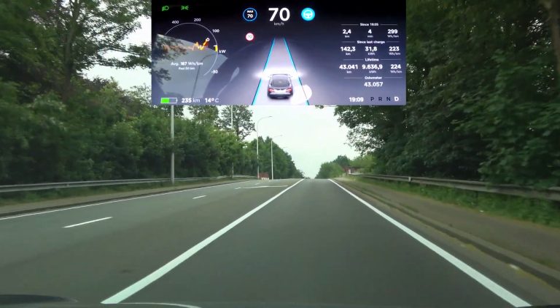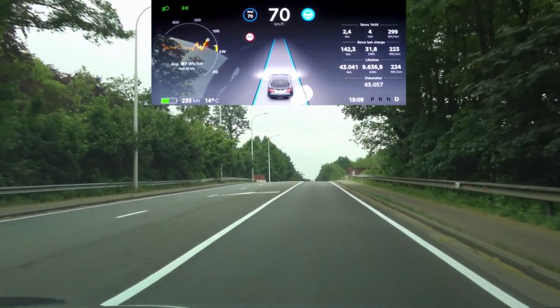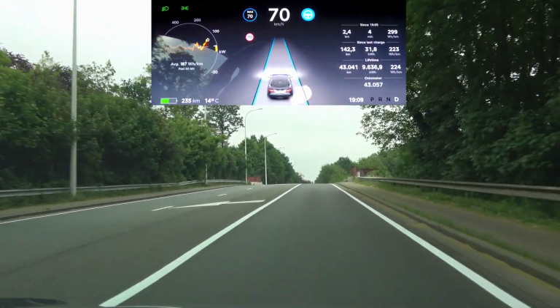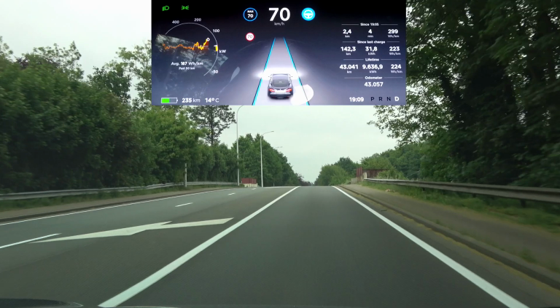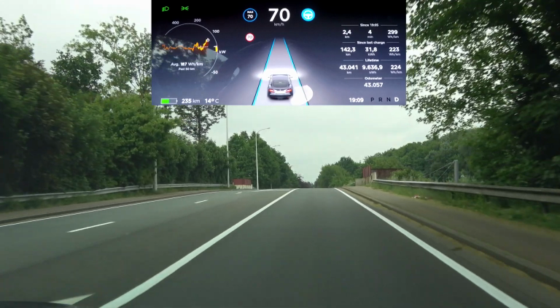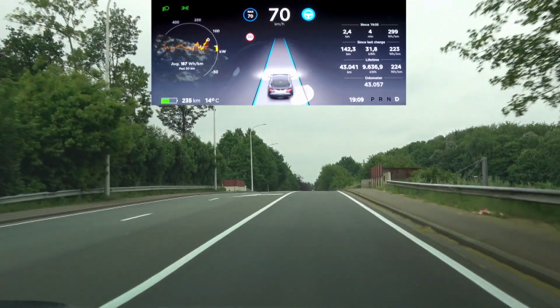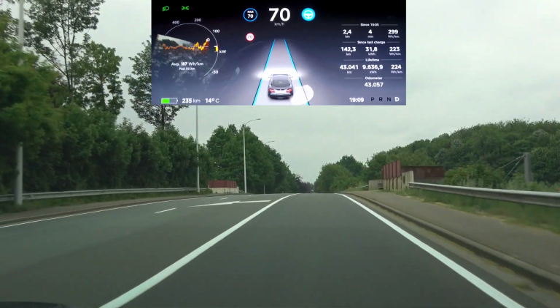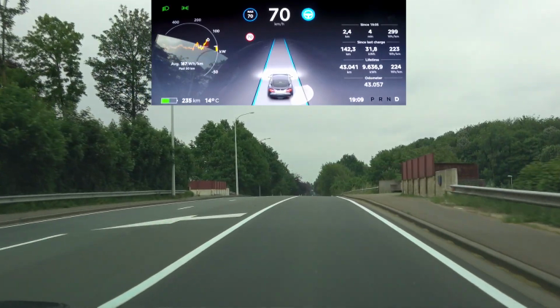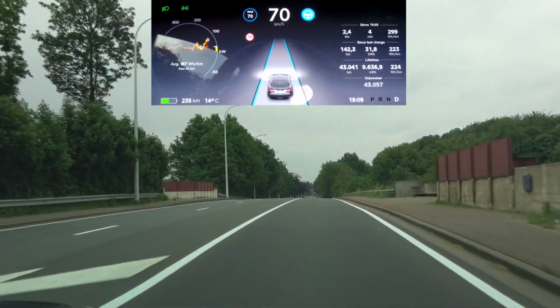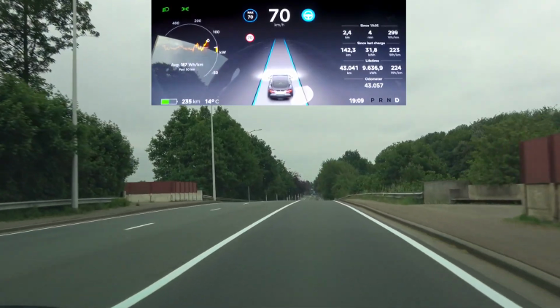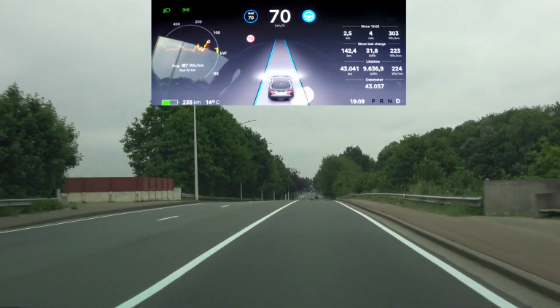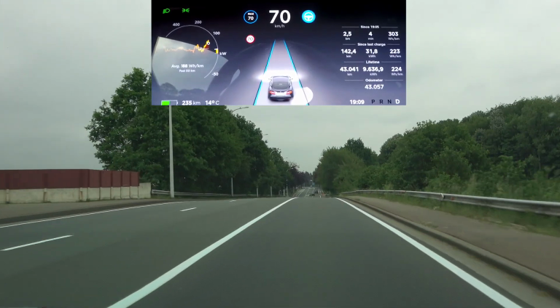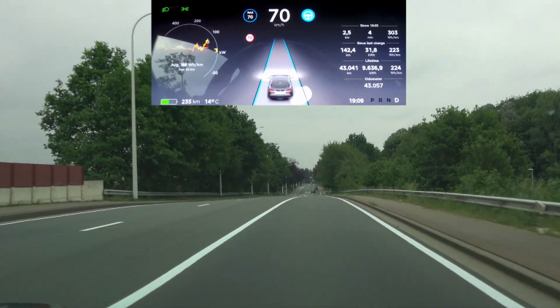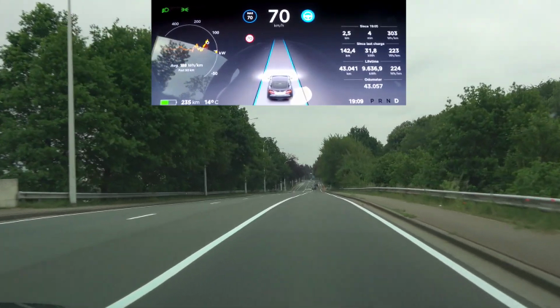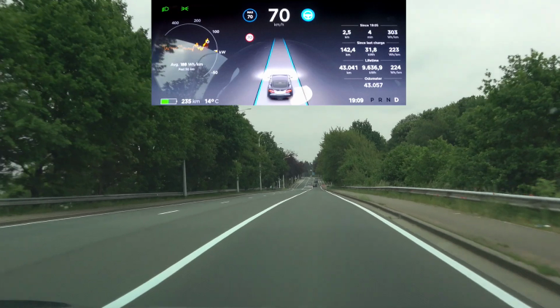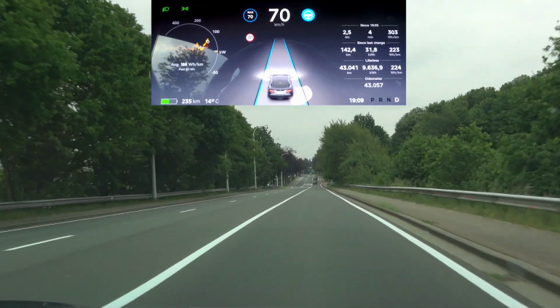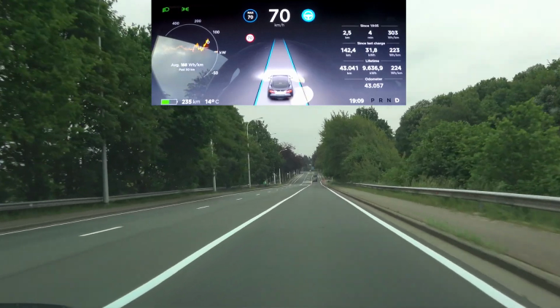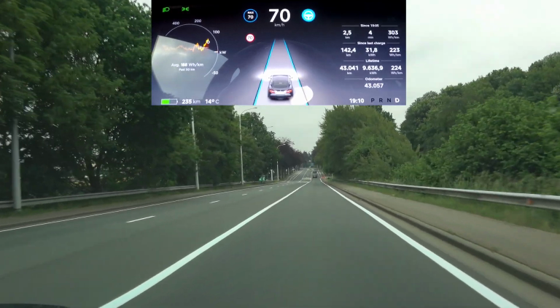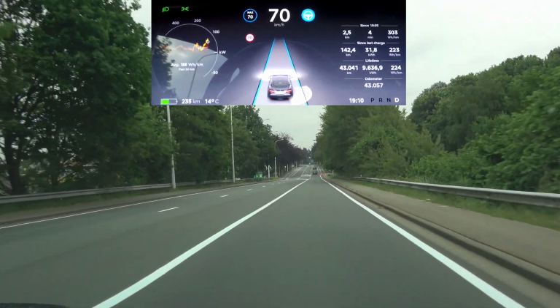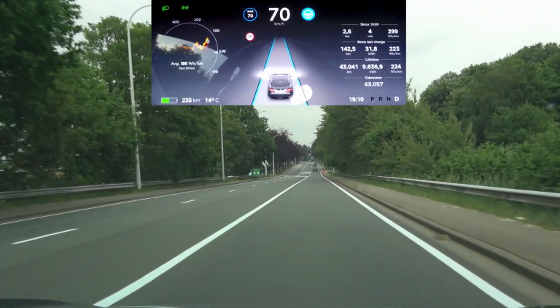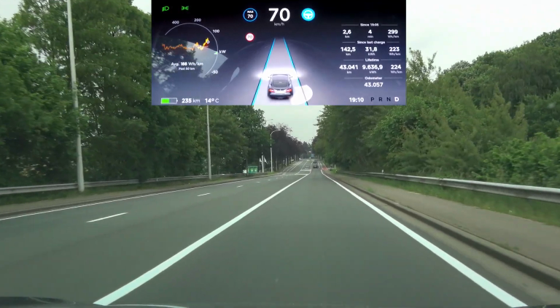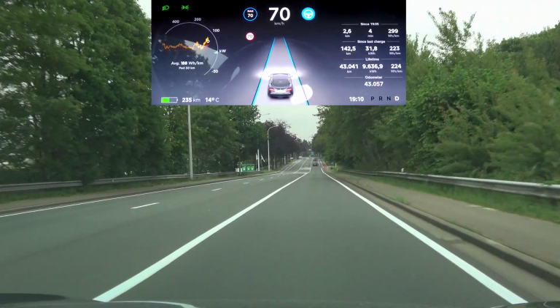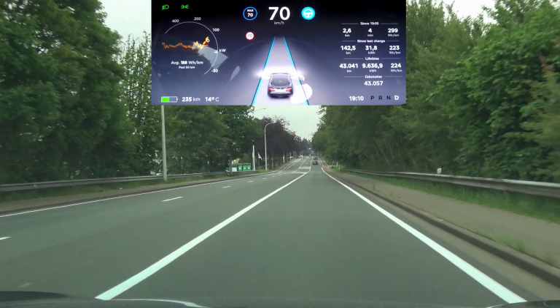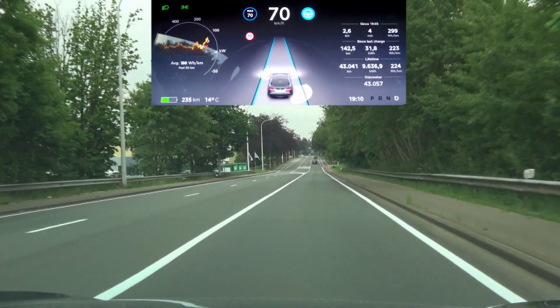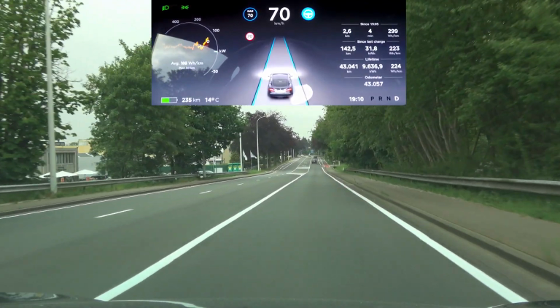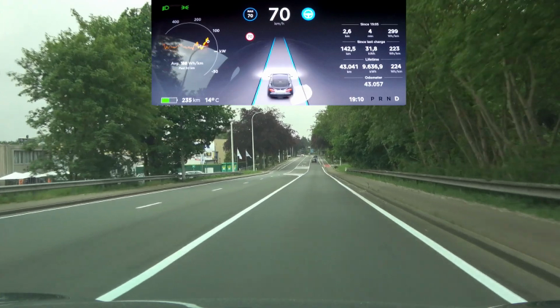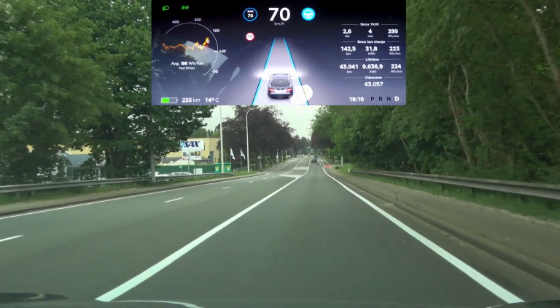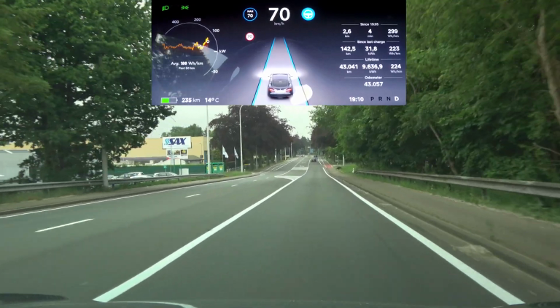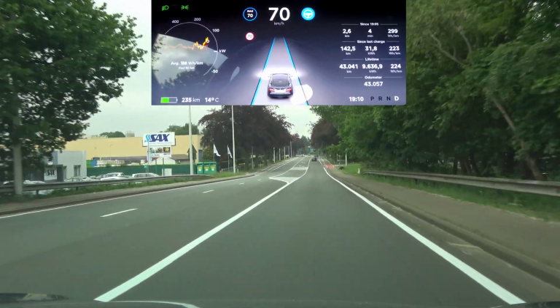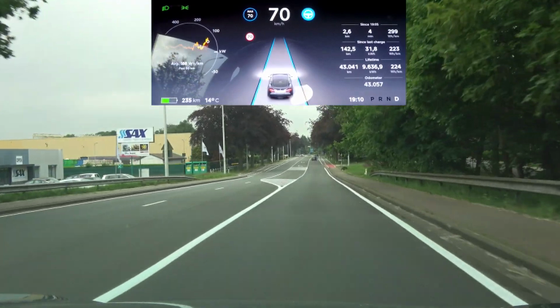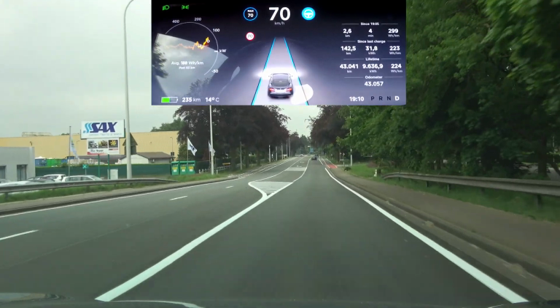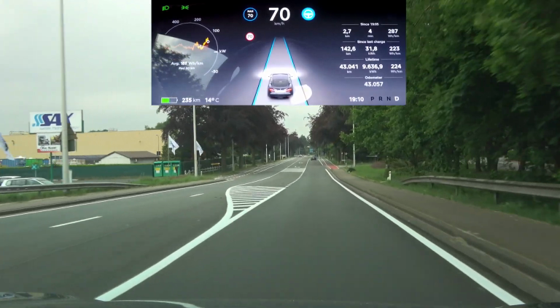Second hill — yep, rock-solid. Nothing to comment on here. Awesome, so they fixed that bug.